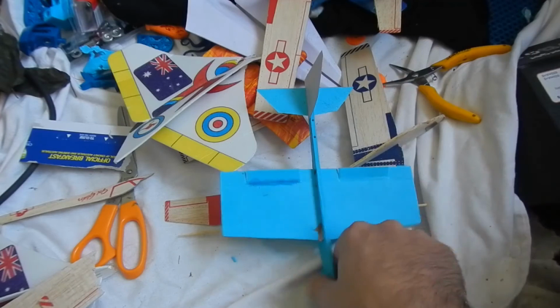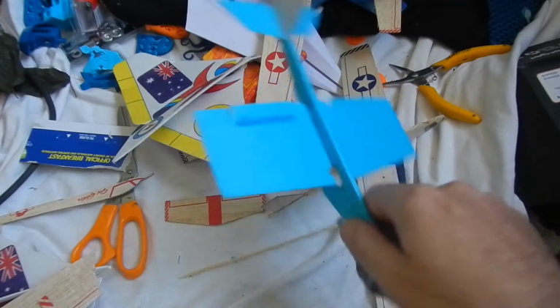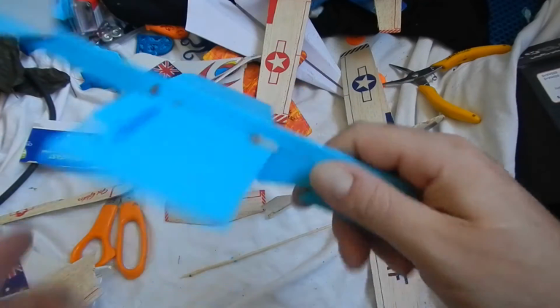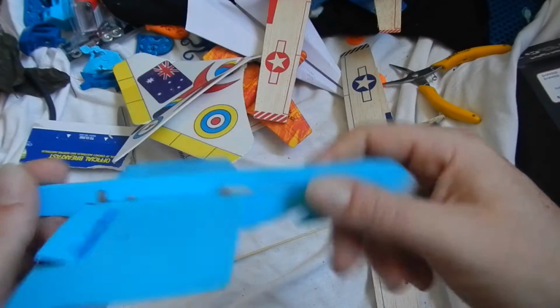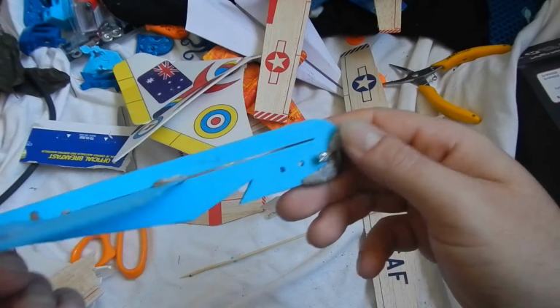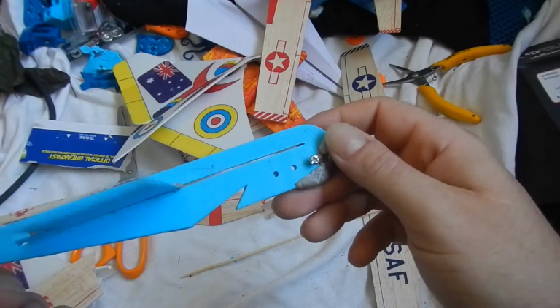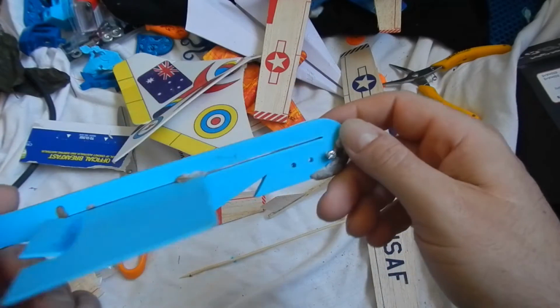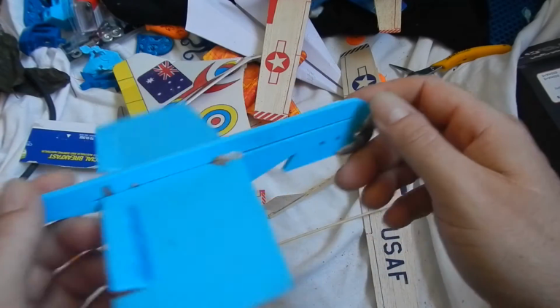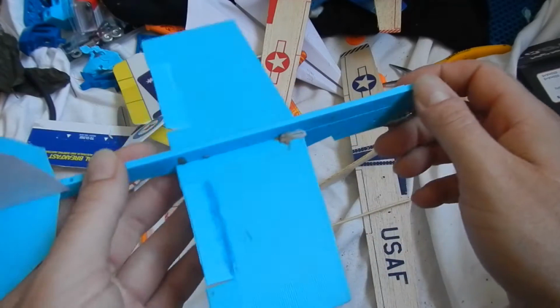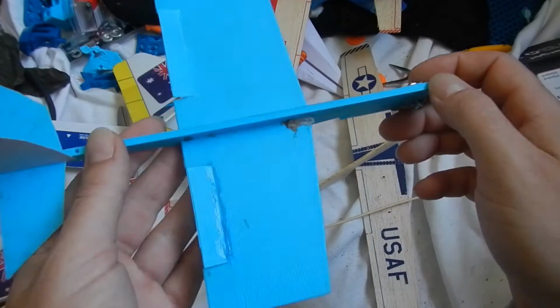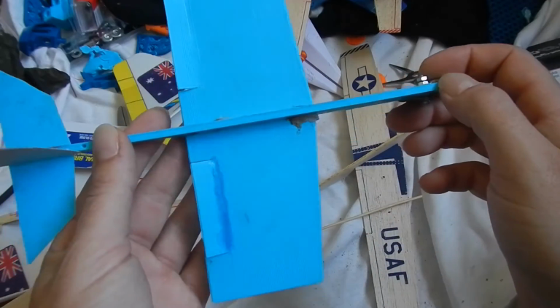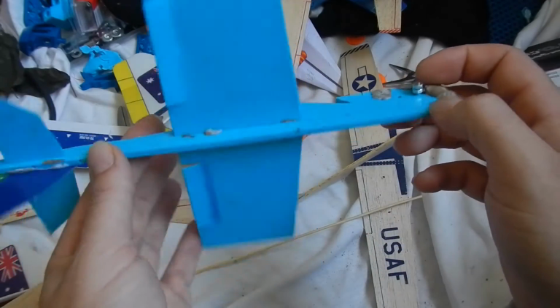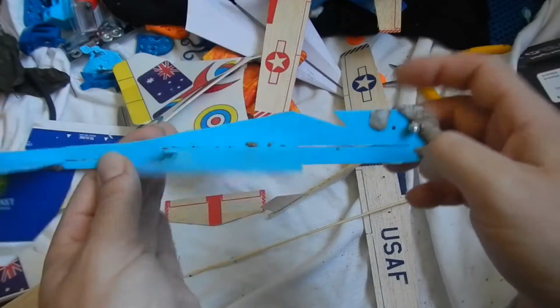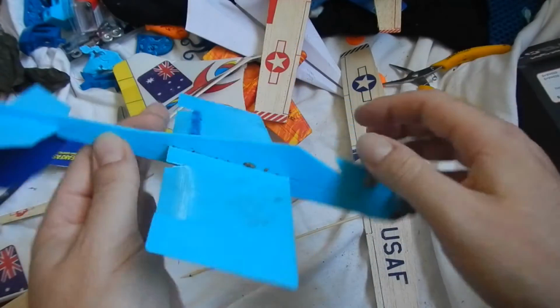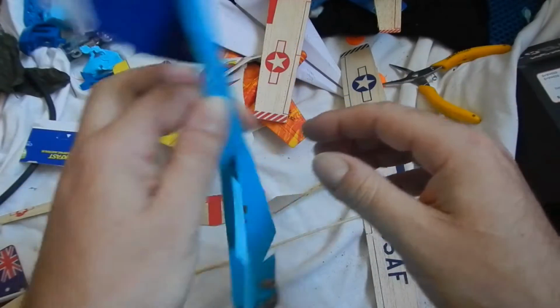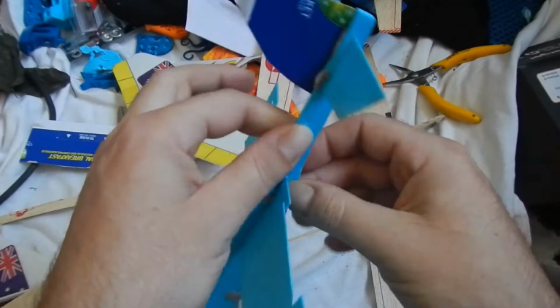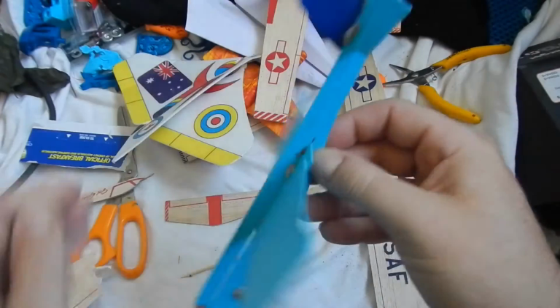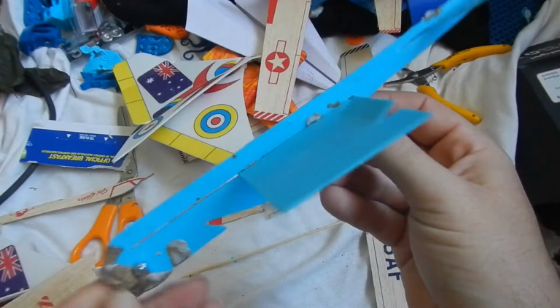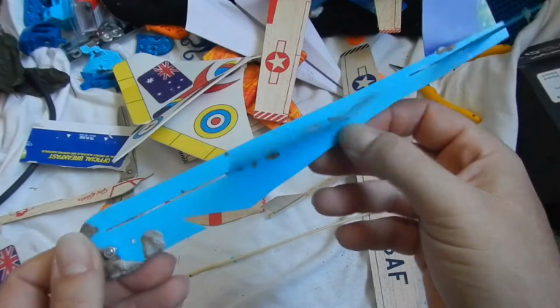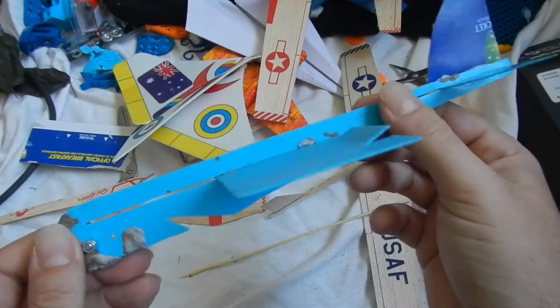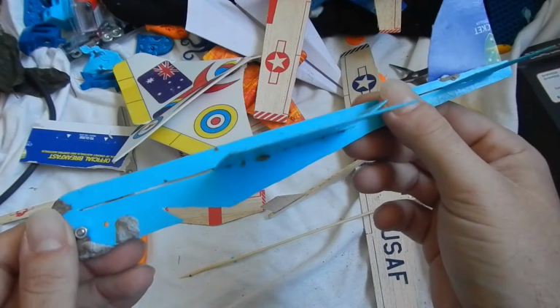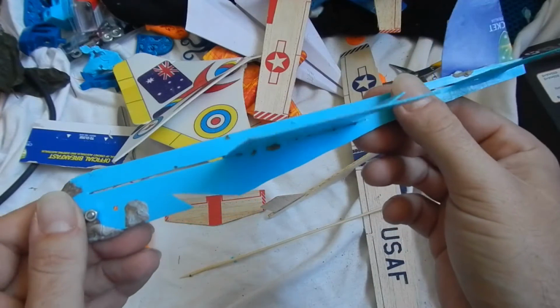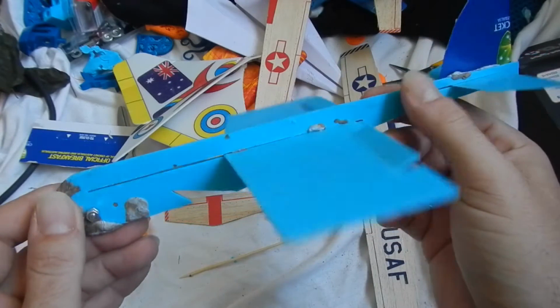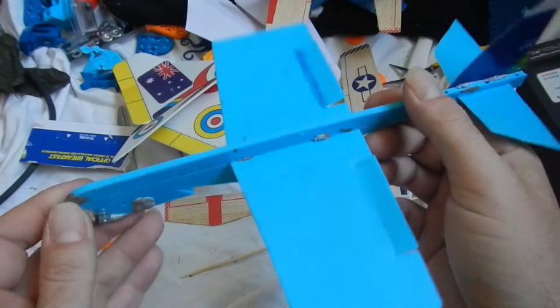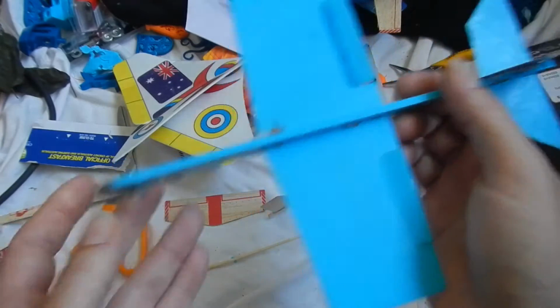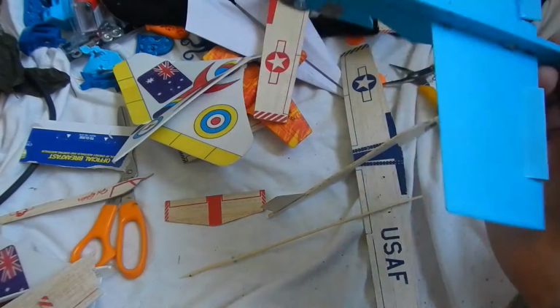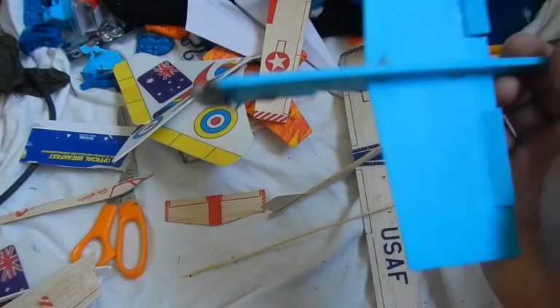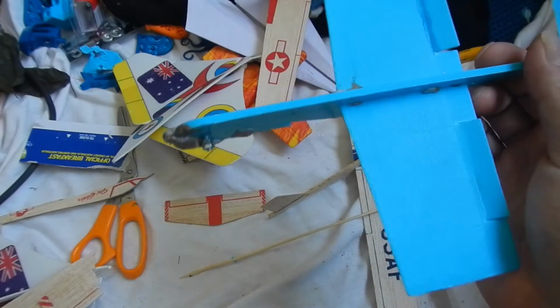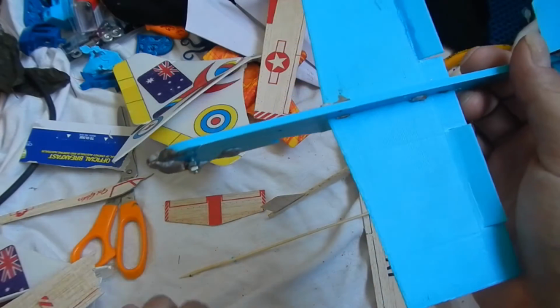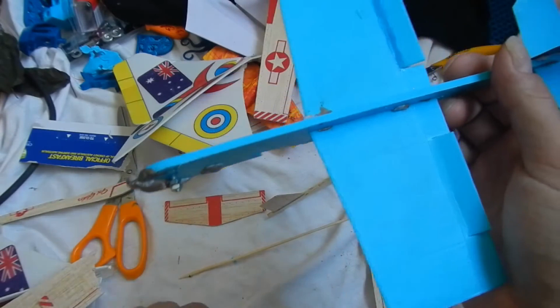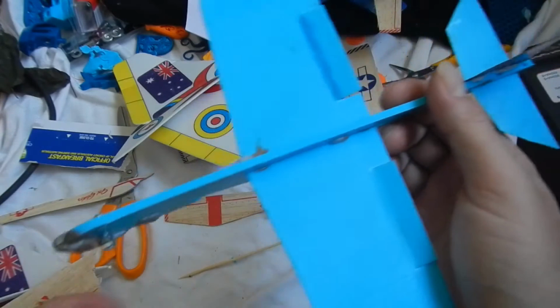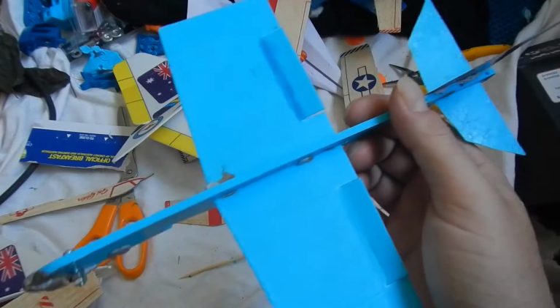I'm really impressed with the project as a whole, so I'm going to stop rambling on about it and we'll go and take them outside and launch them around a bit and see how they go.